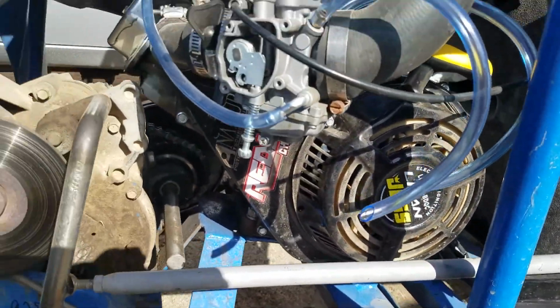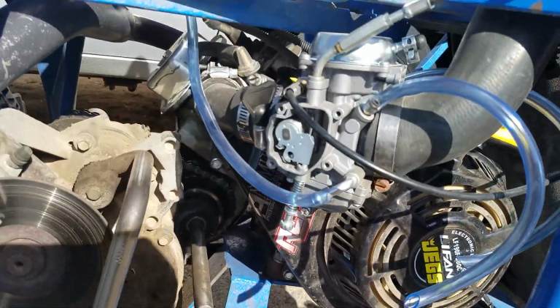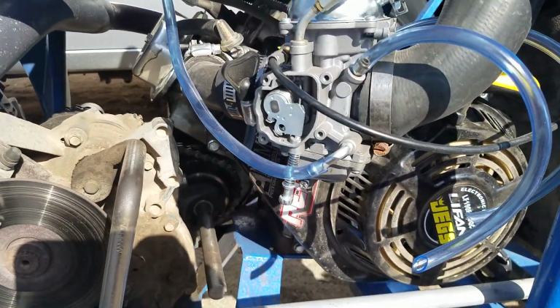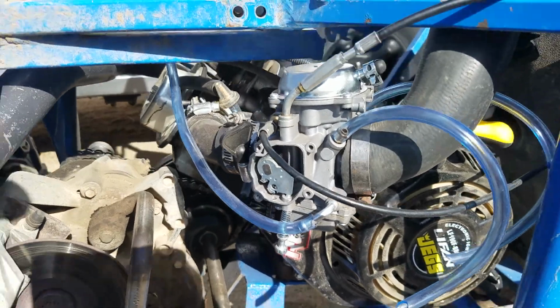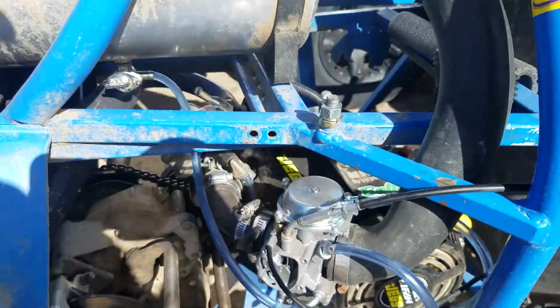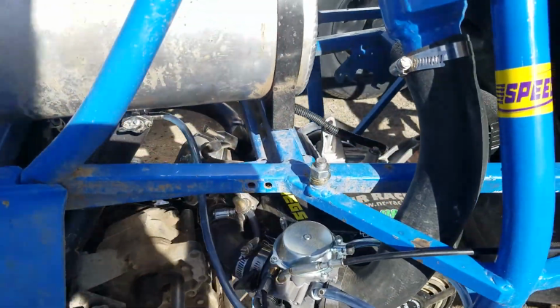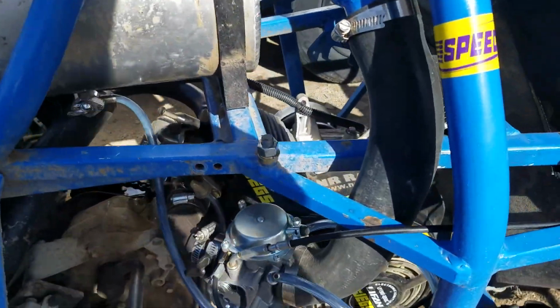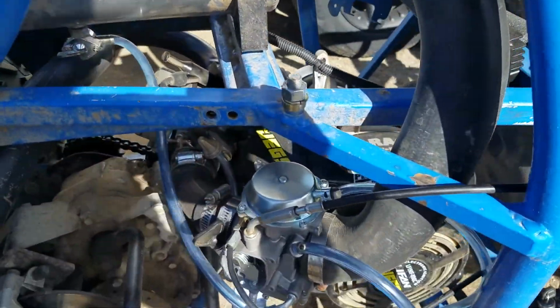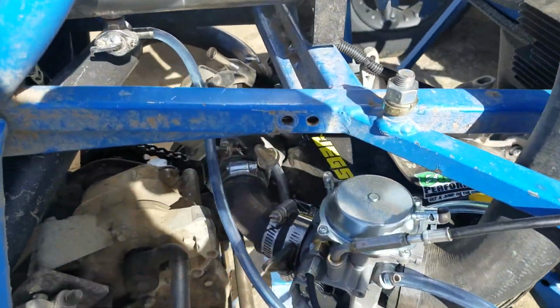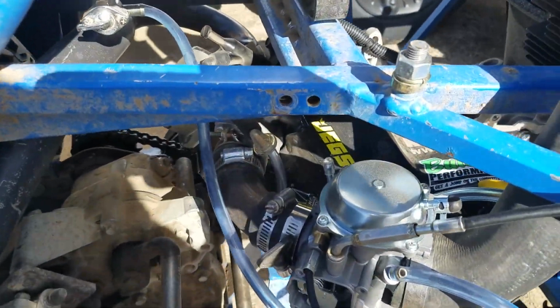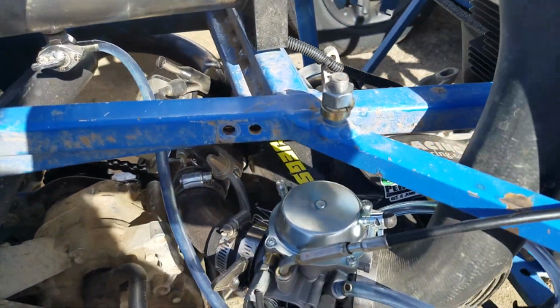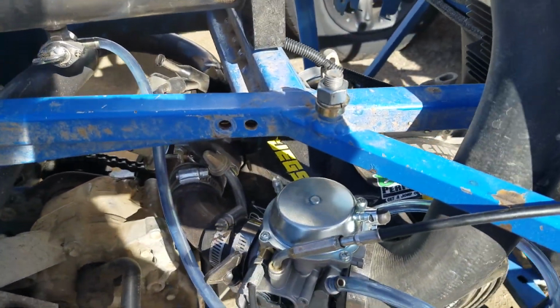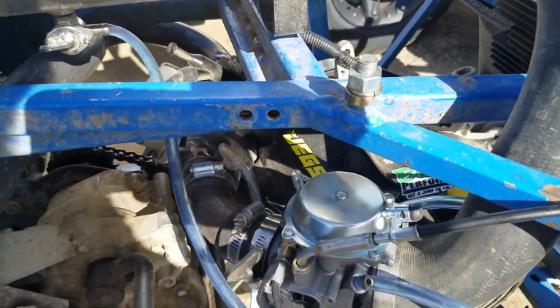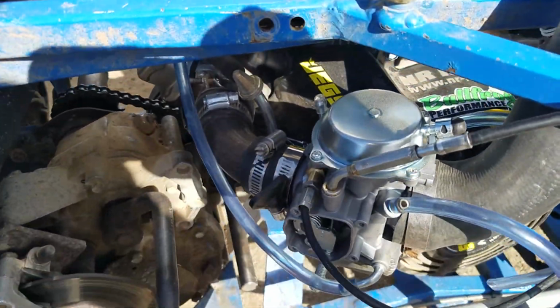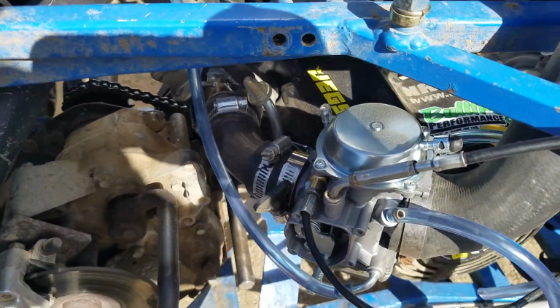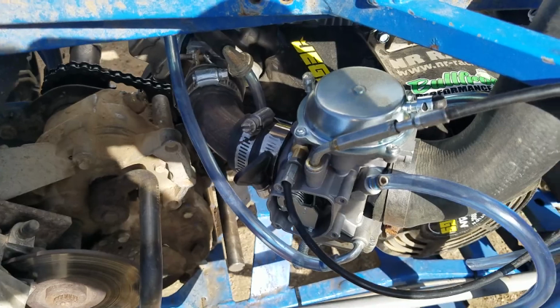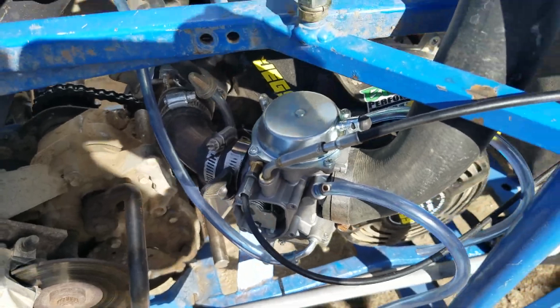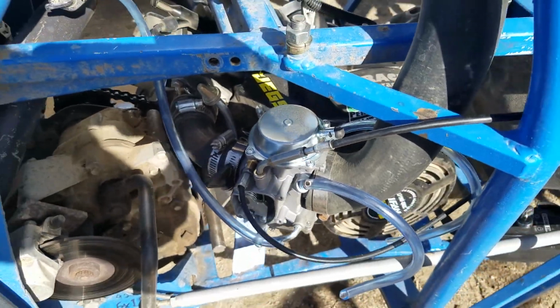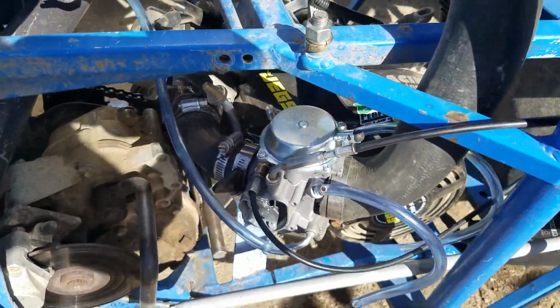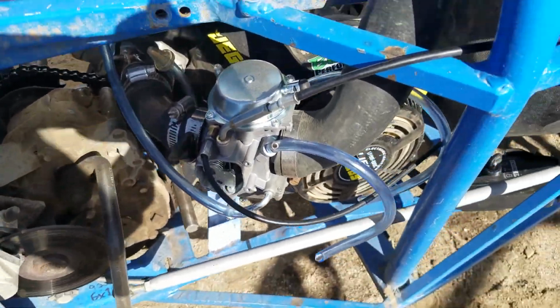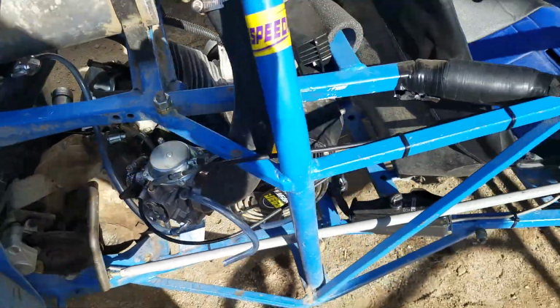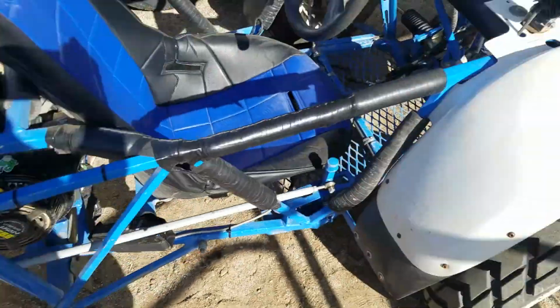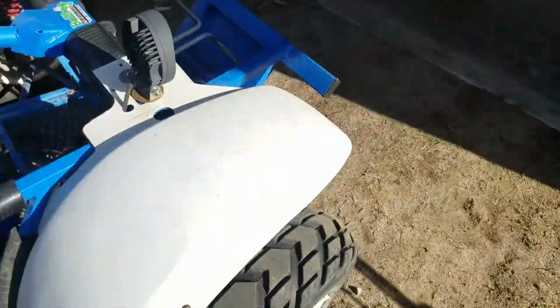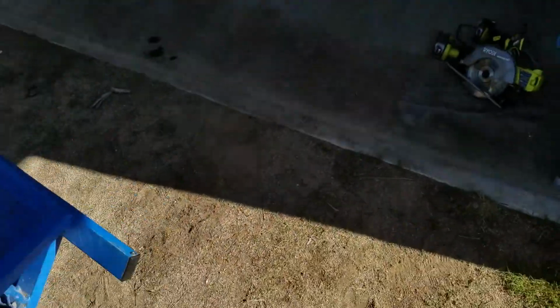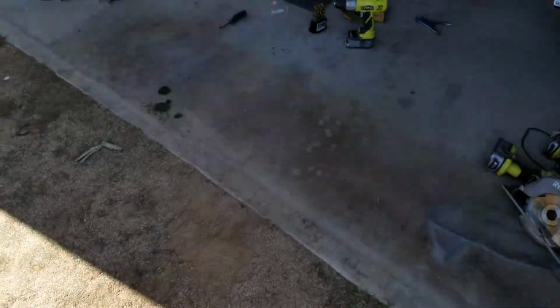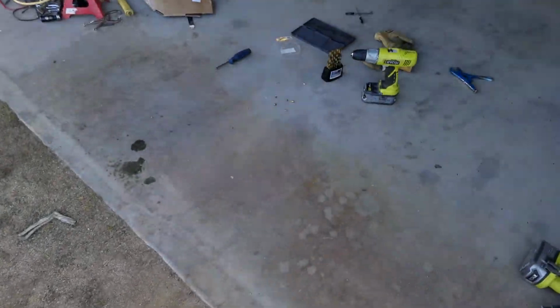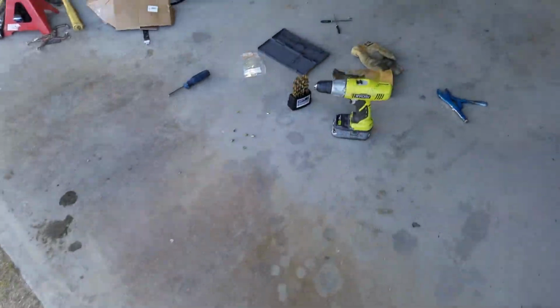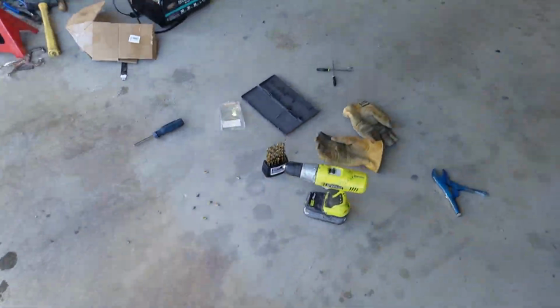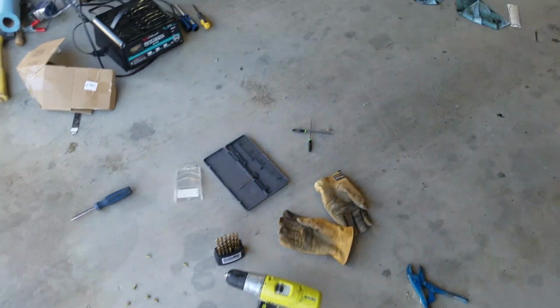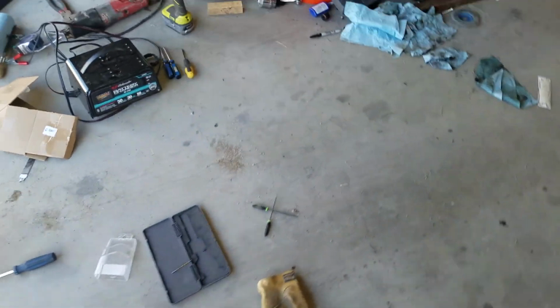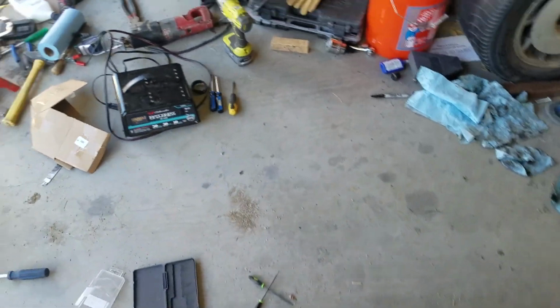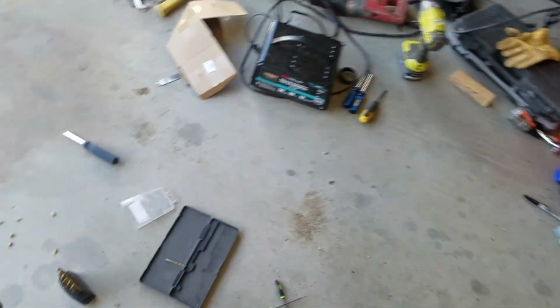The motor's built with a cam and a long rod for high compression and a few other things. But the jet that came with it — I had to do the same thing for my quad.